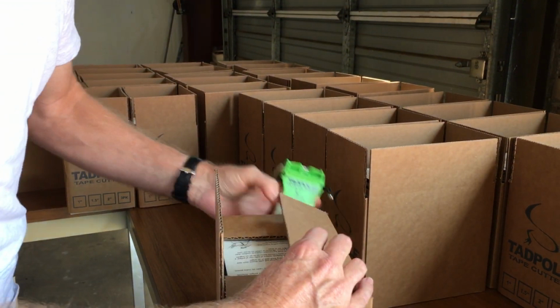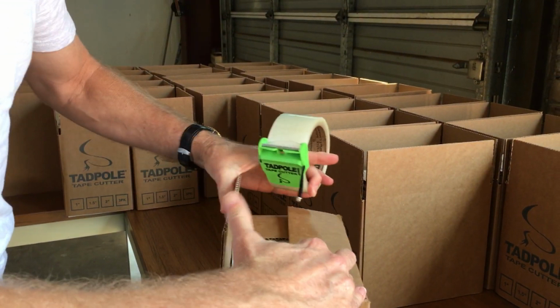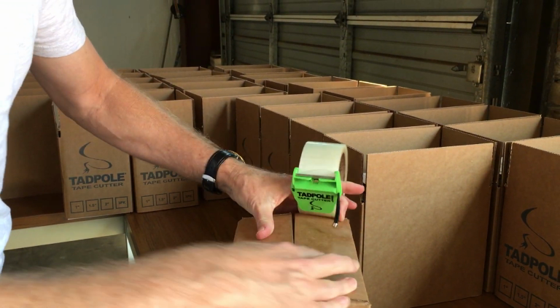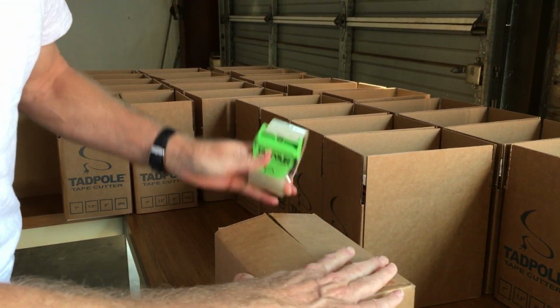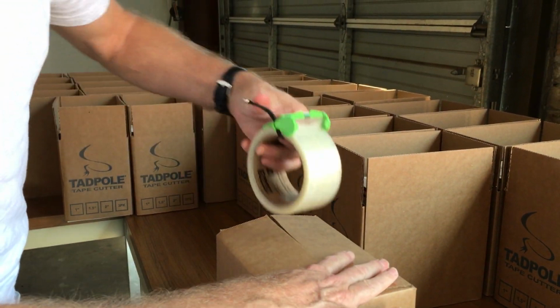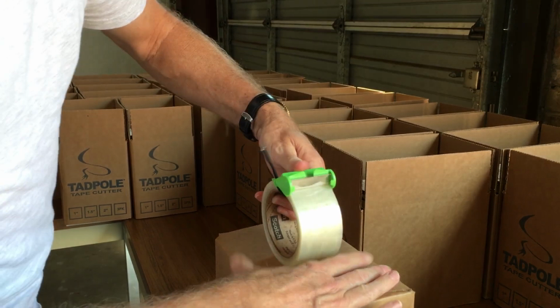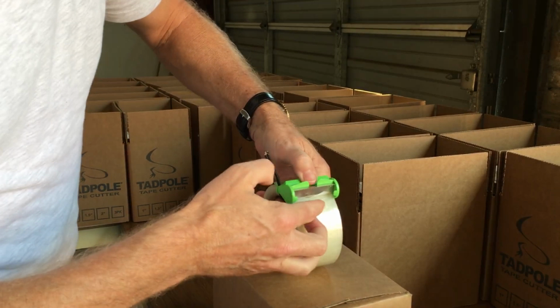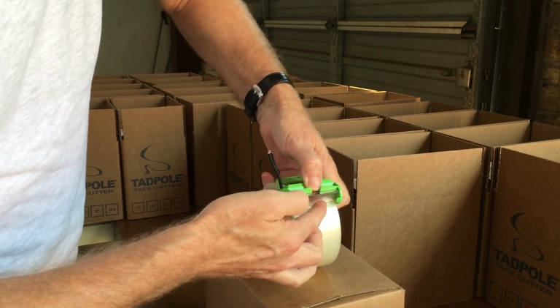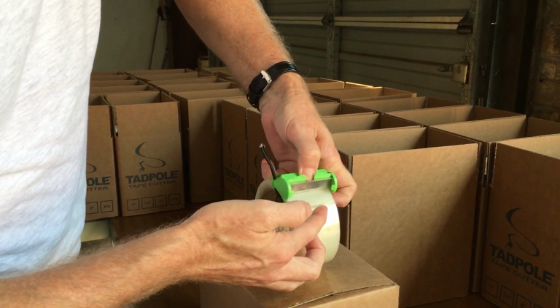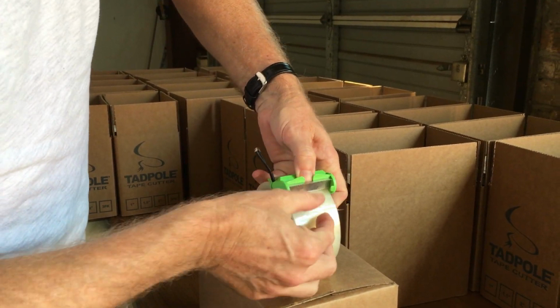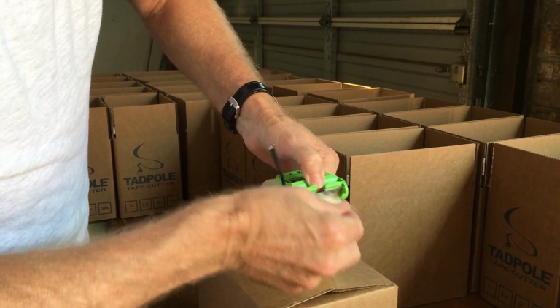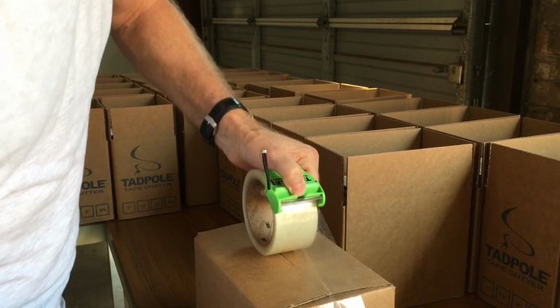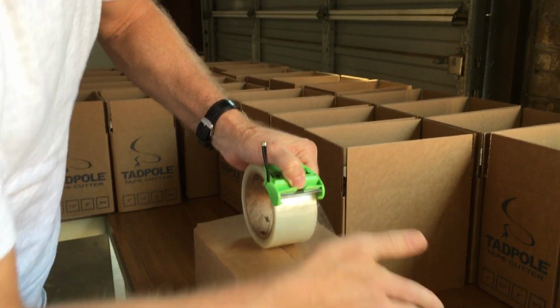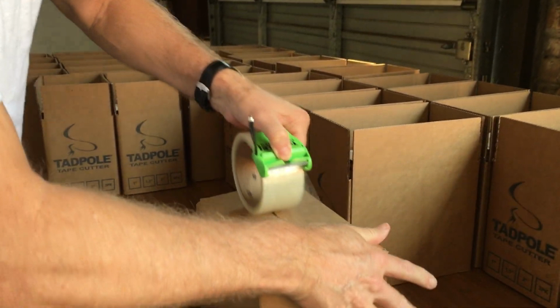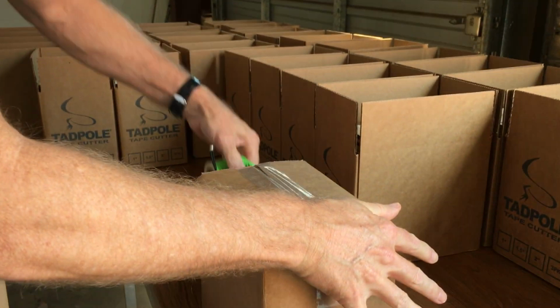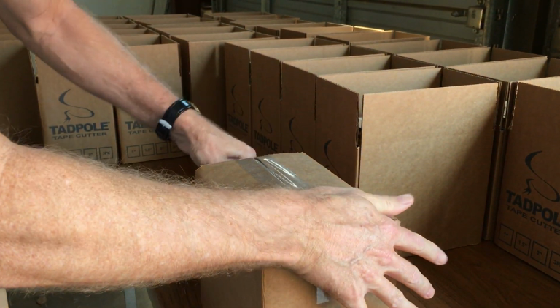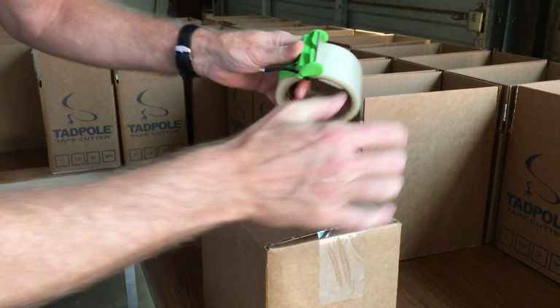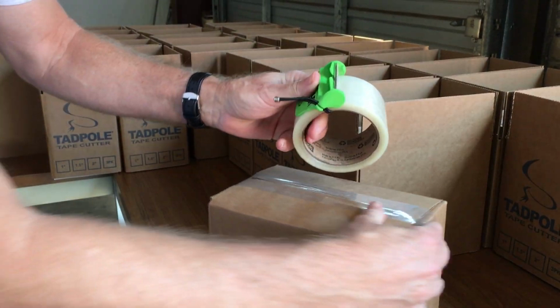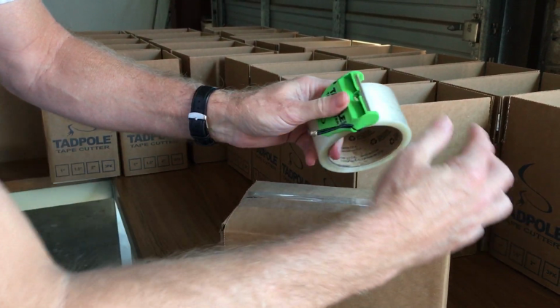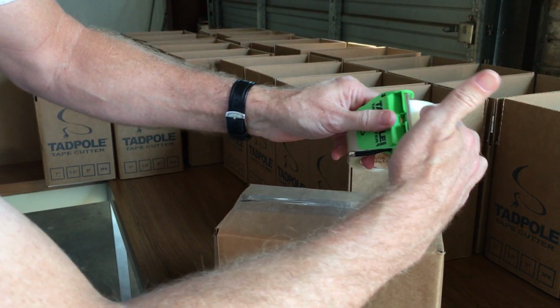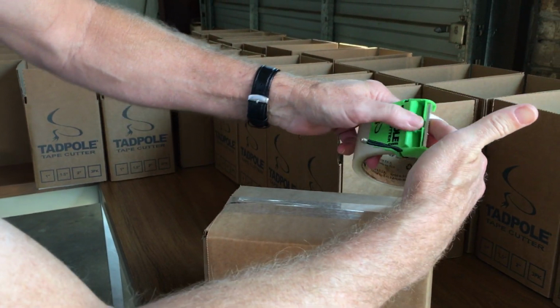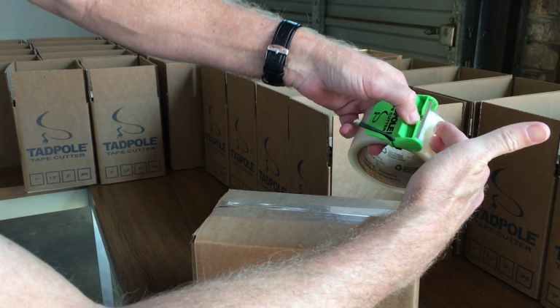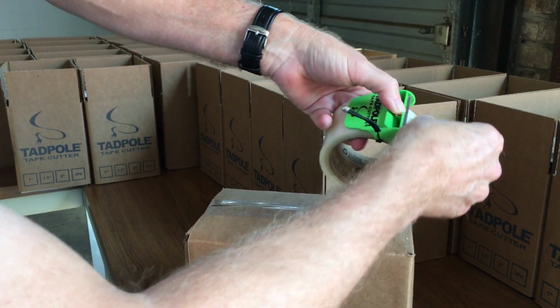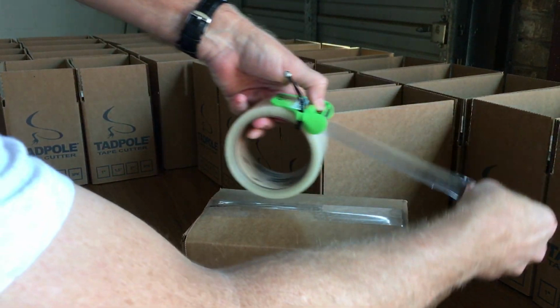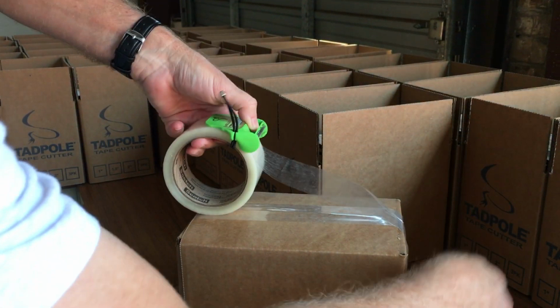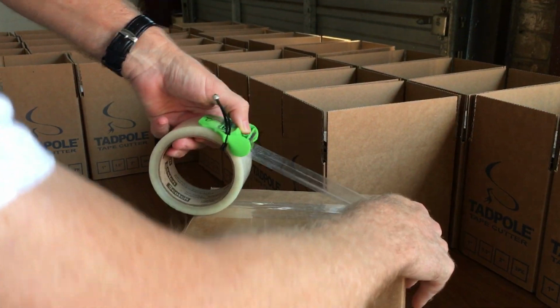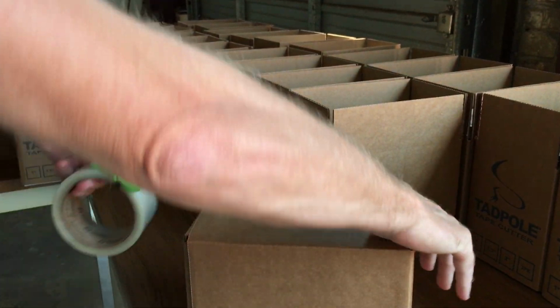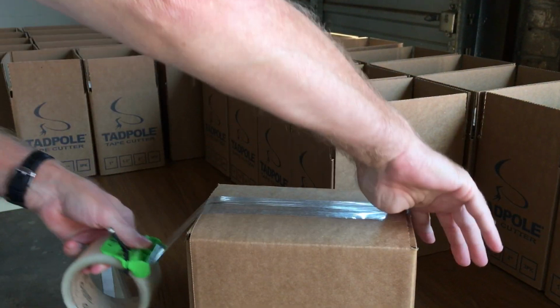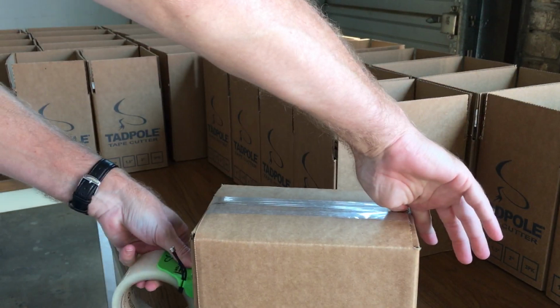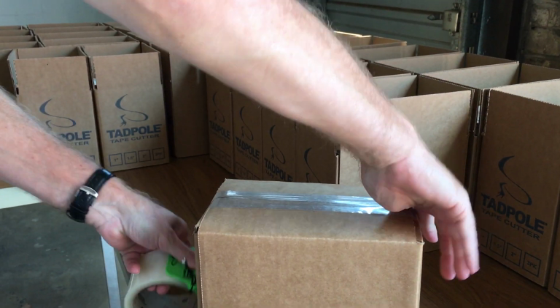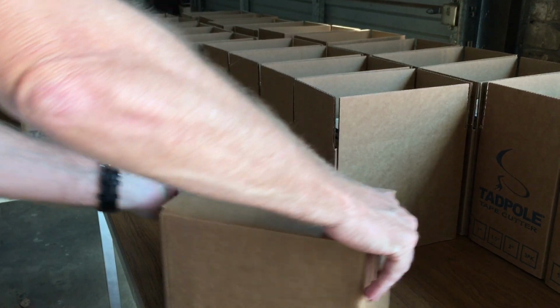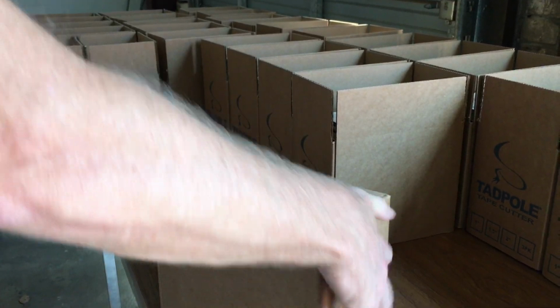Just close the box down, hold the Tadpole on the lid, slide it back. Boom. It is so easy, guys. Just take your thumb, pull here, and then pull down and cut. It's that easy.